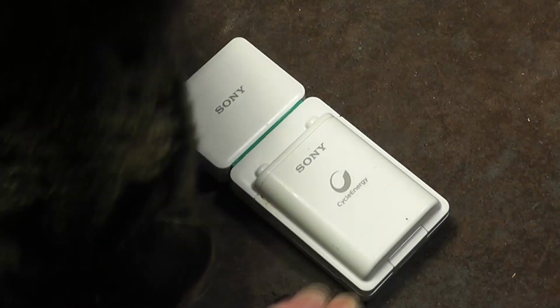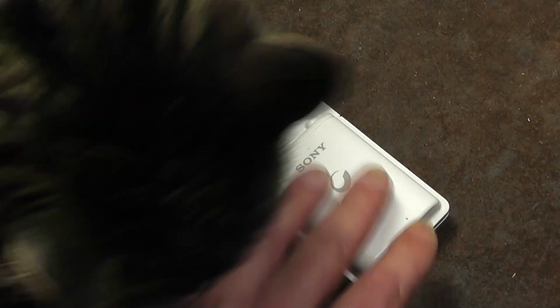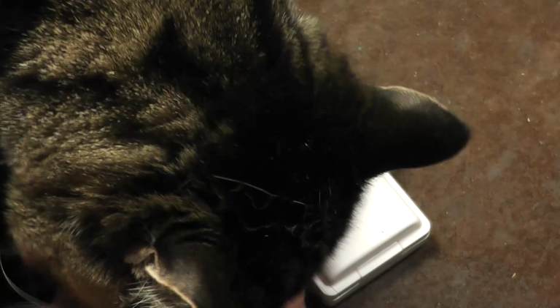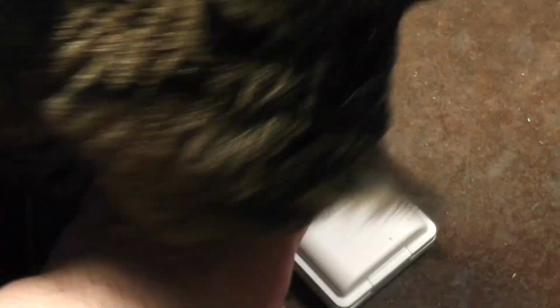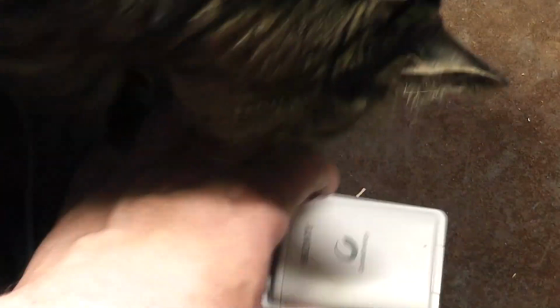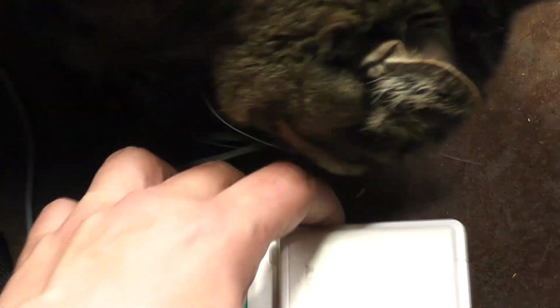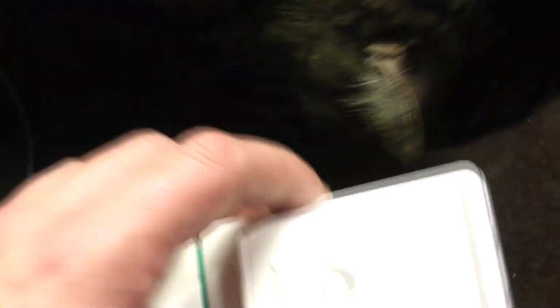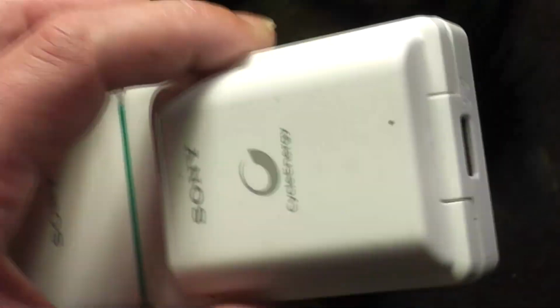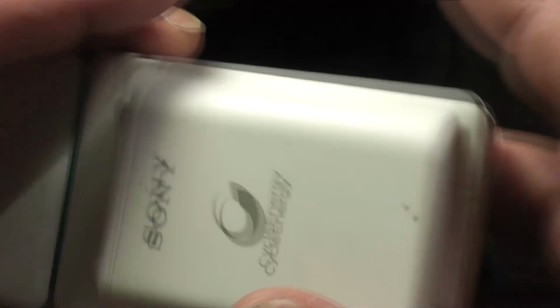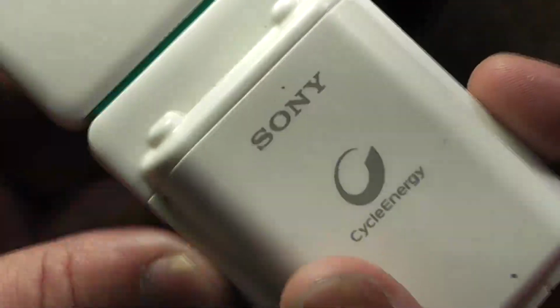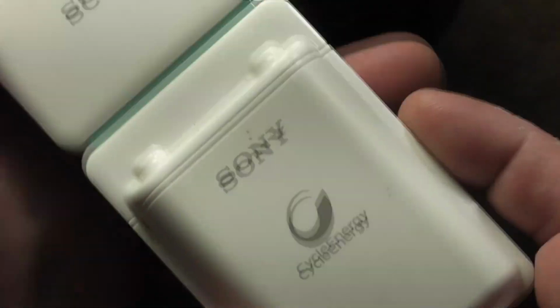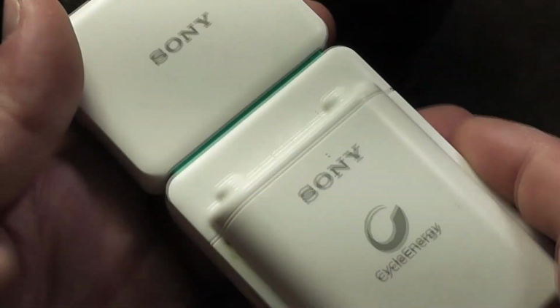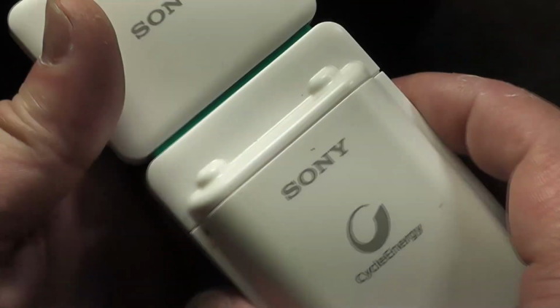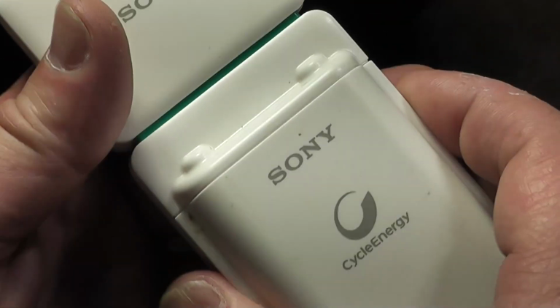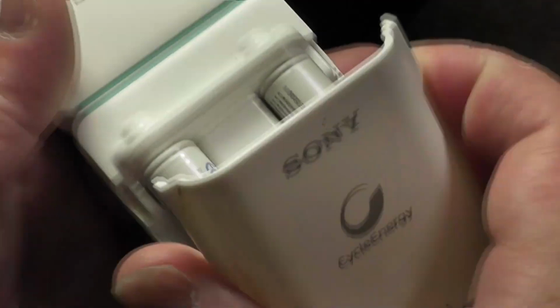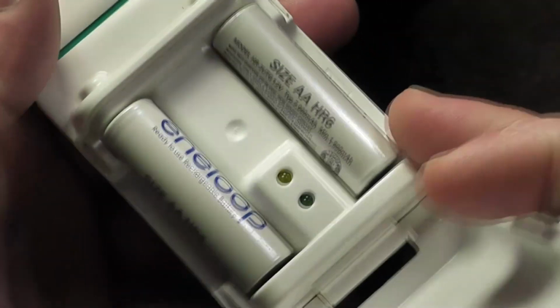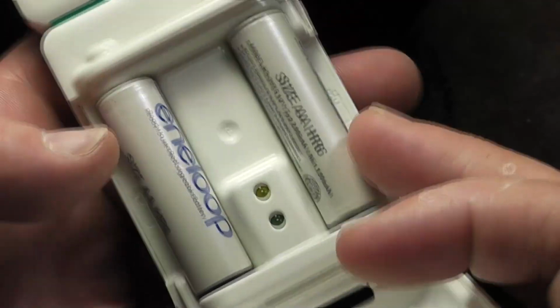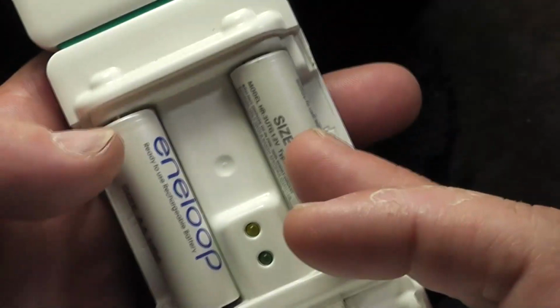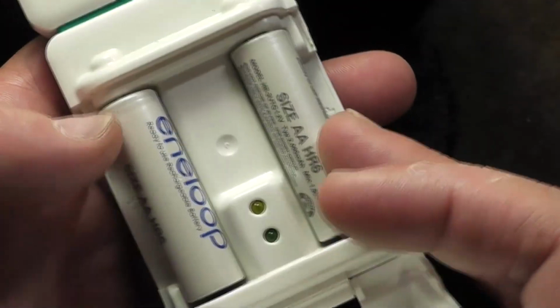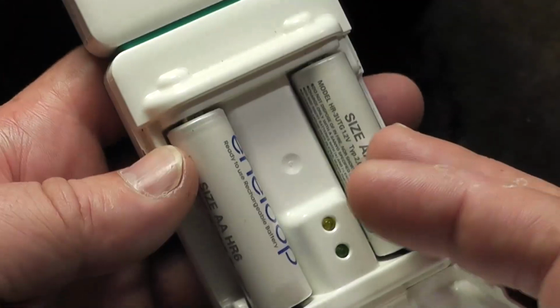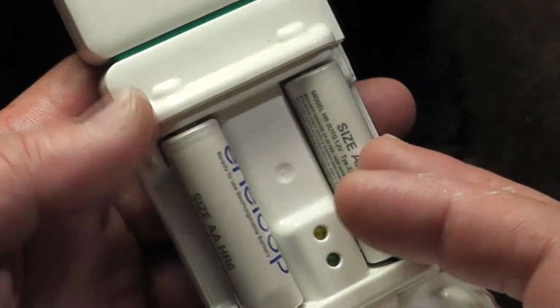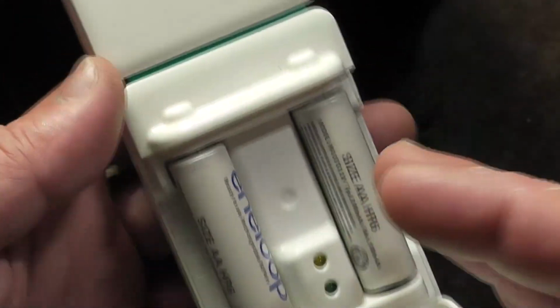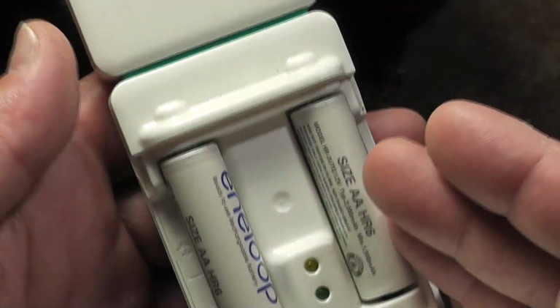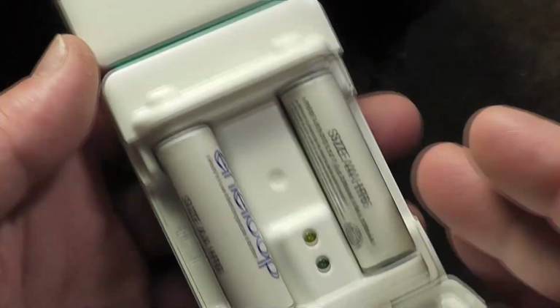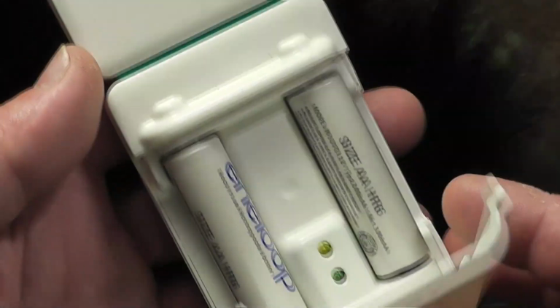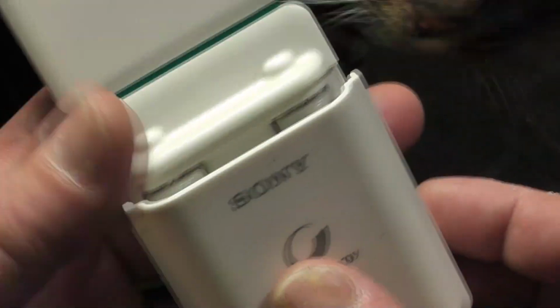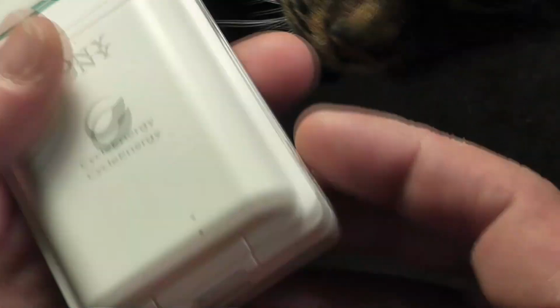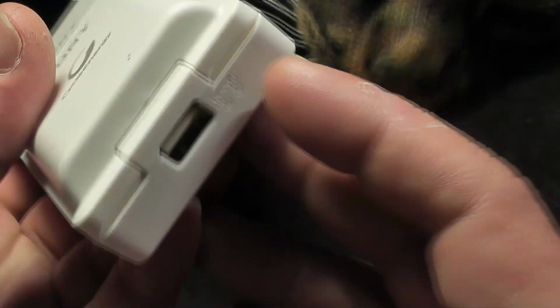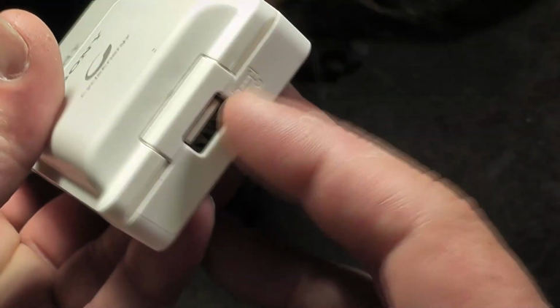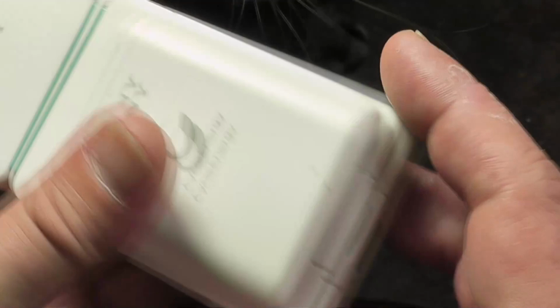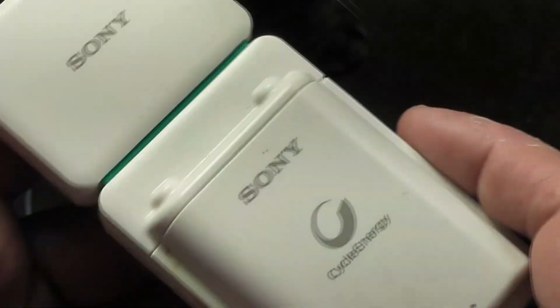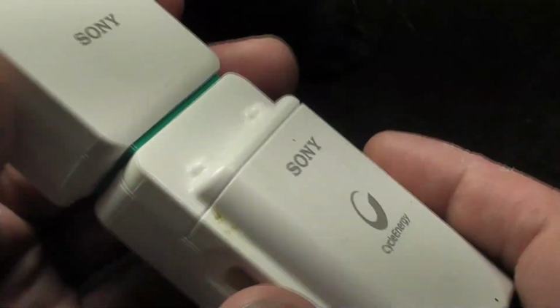Addis Maximus here, this time with a review. This is an old unit, but this is an interesting device. This is a Sony AA nickel metal hydride battery charger that also works as a USB power bank.